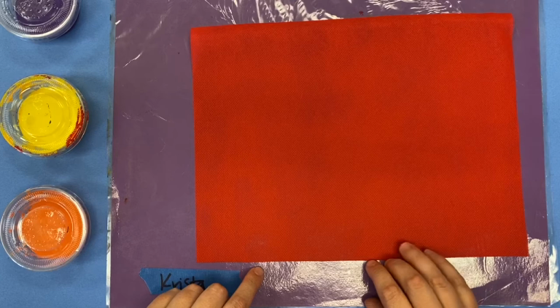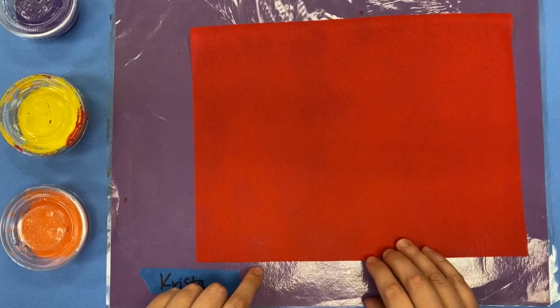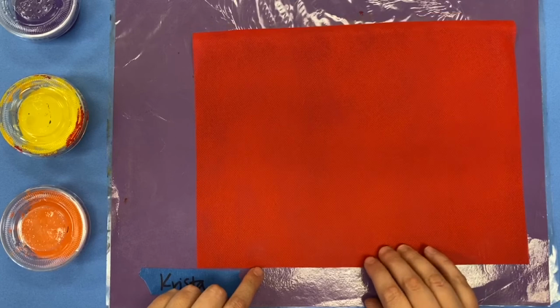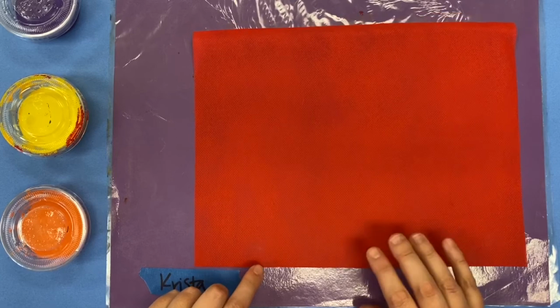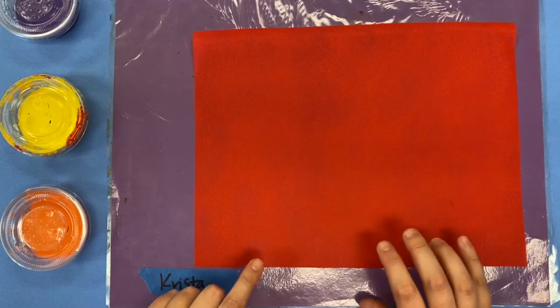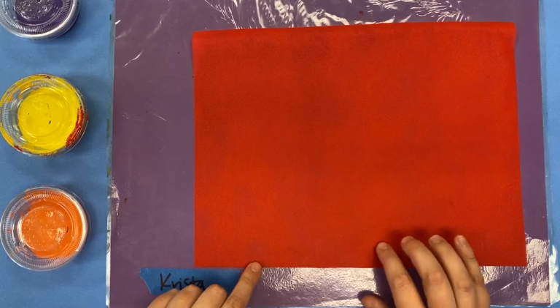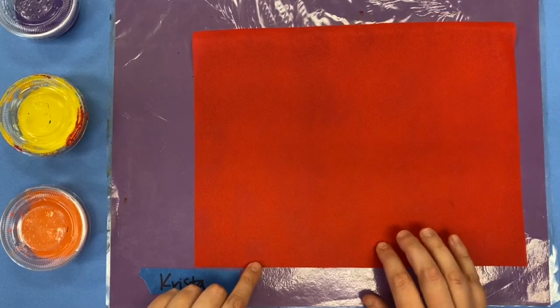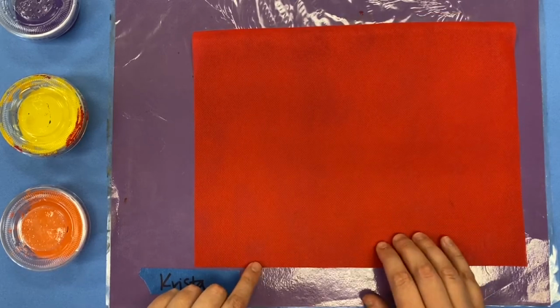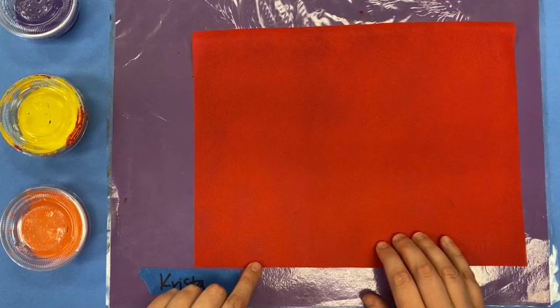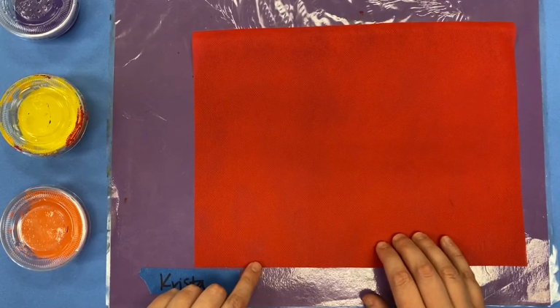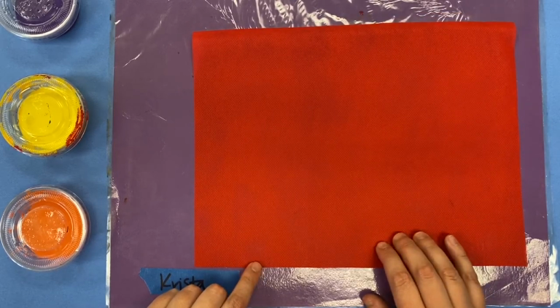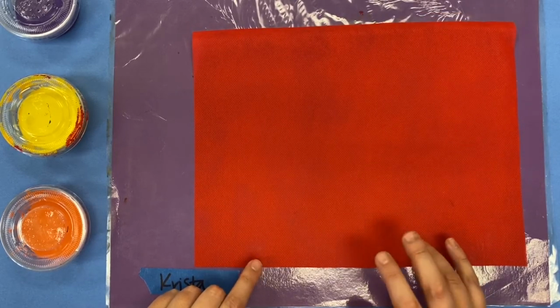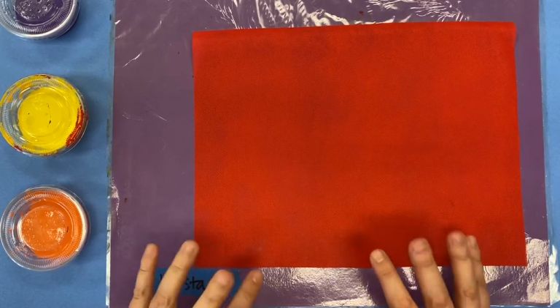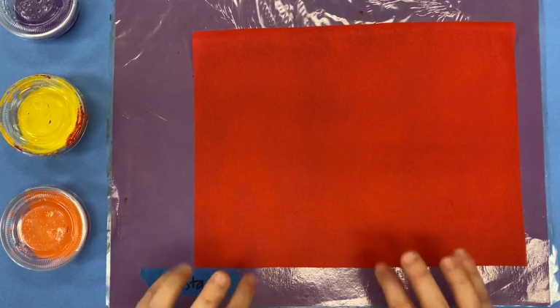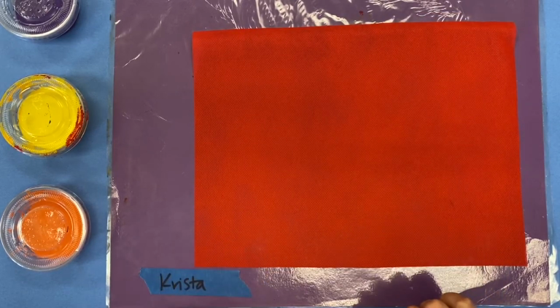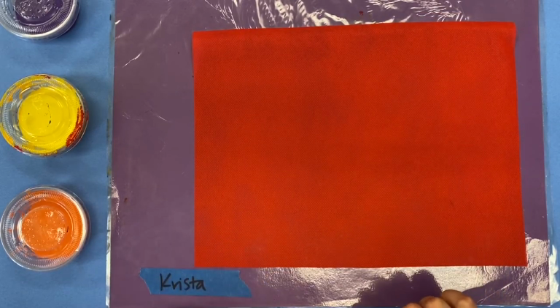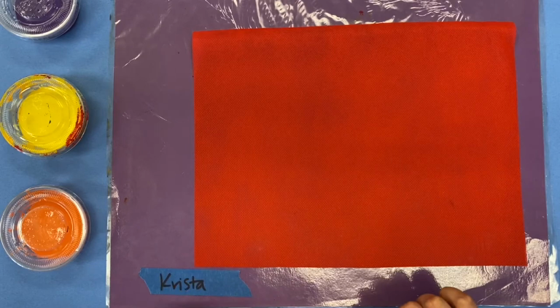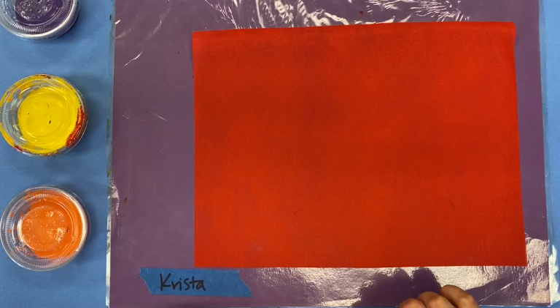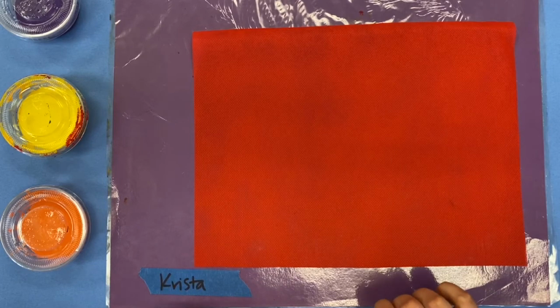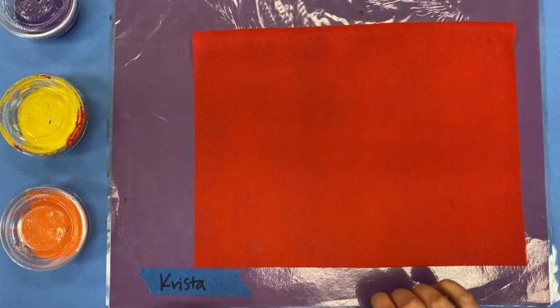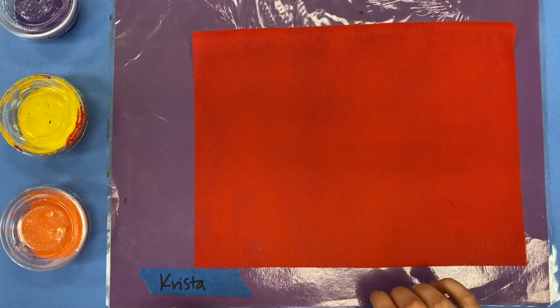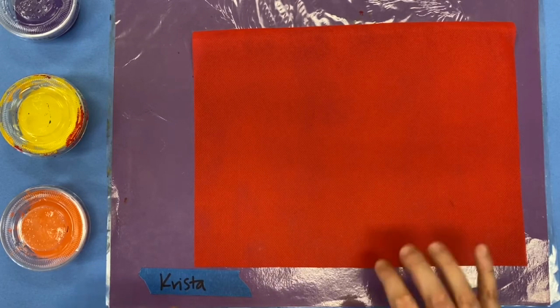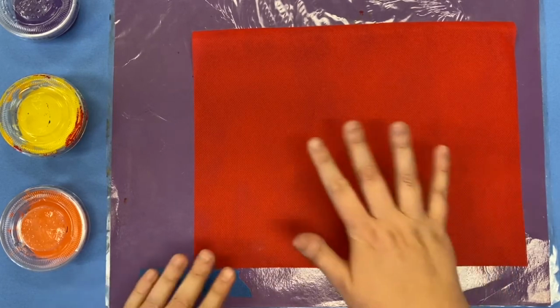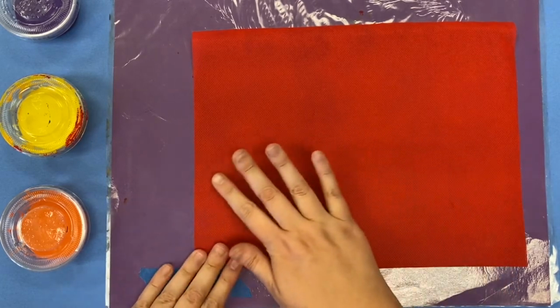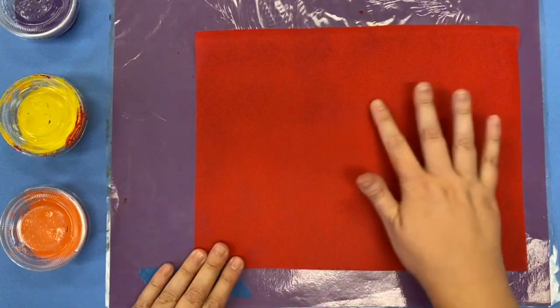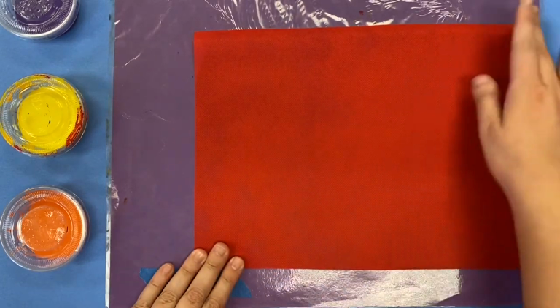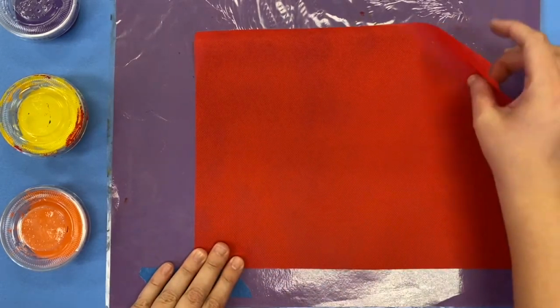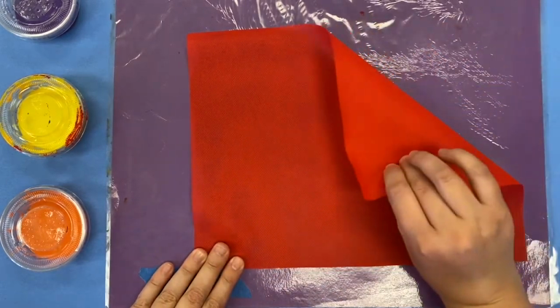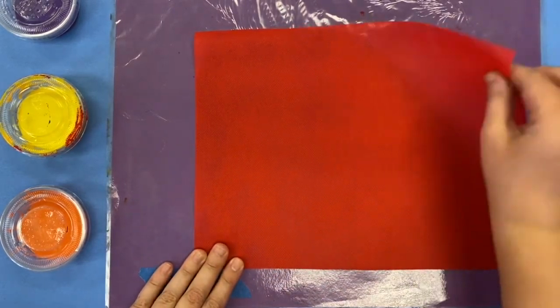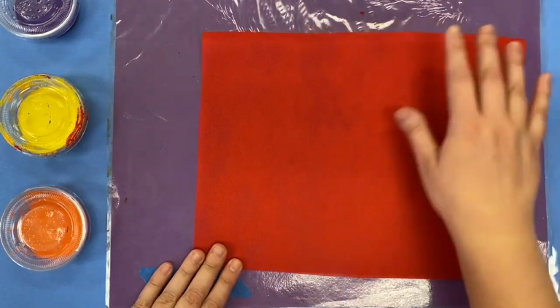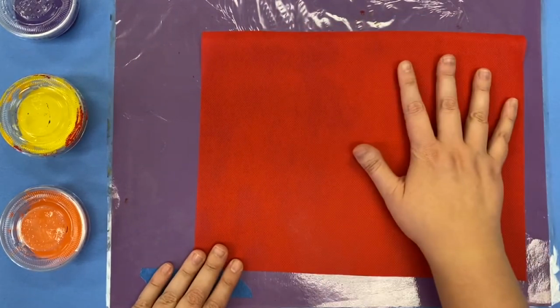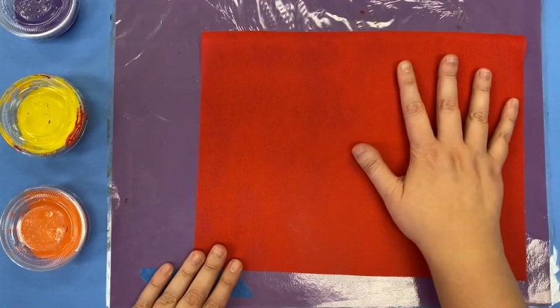Today we're gonna do the very first step for sewing our special pillows. We're gonna be painting these pieces of fabric with paint.